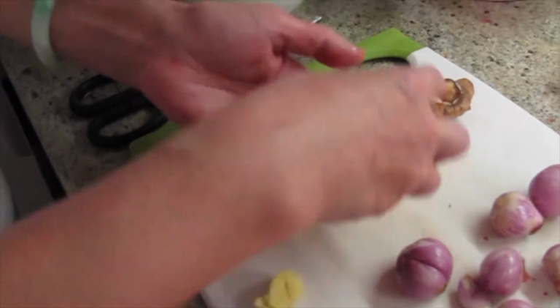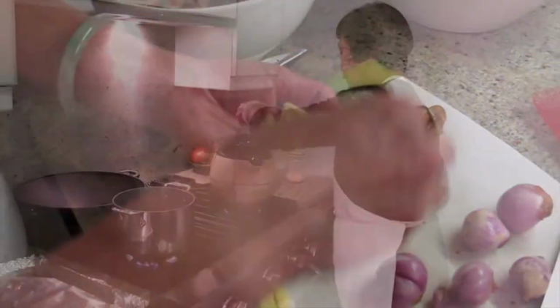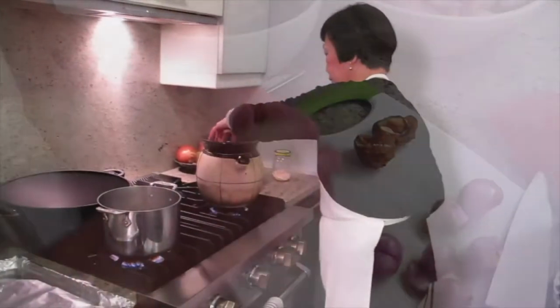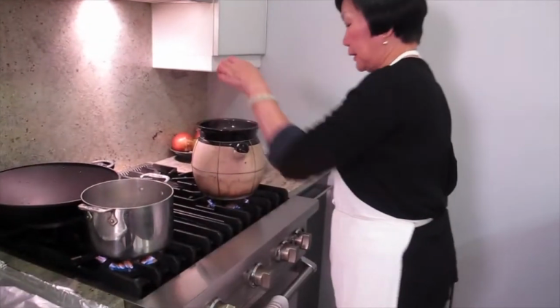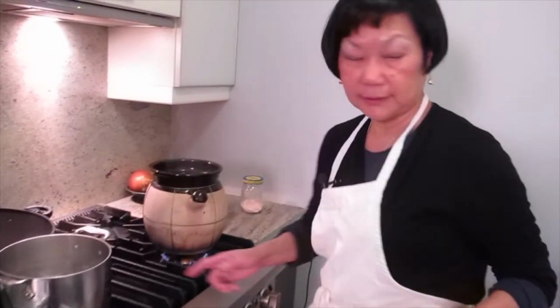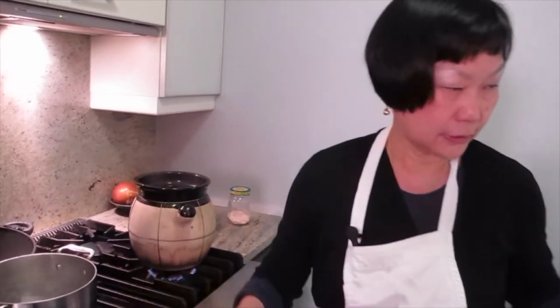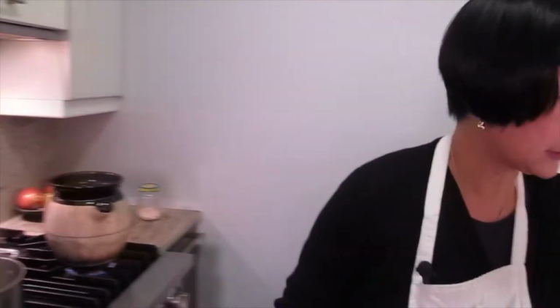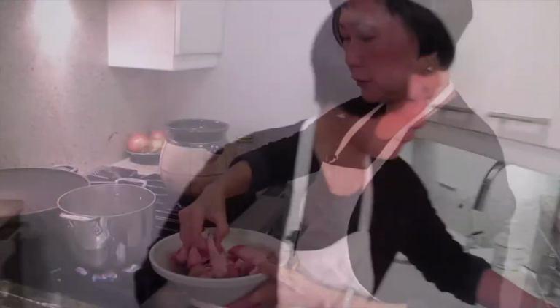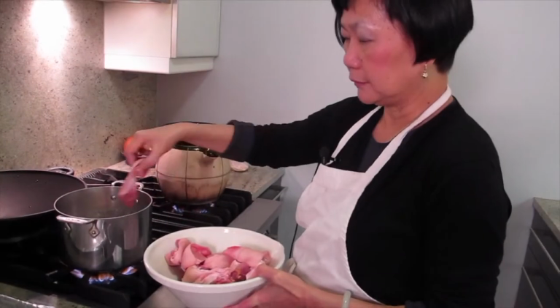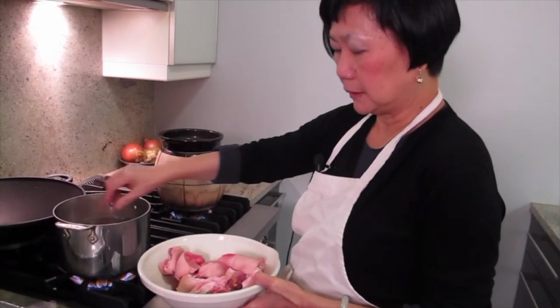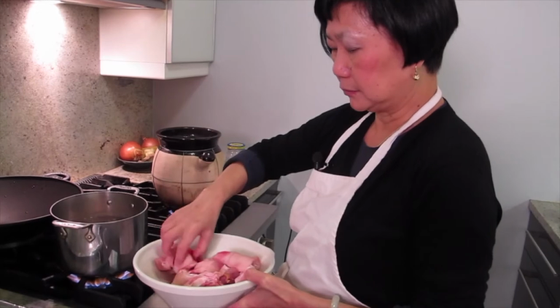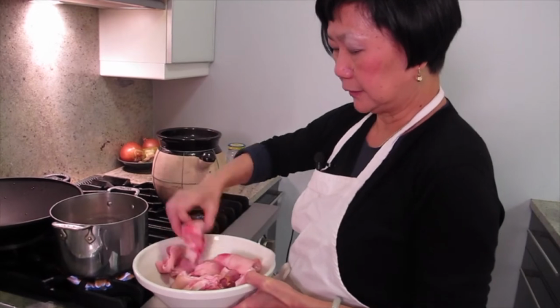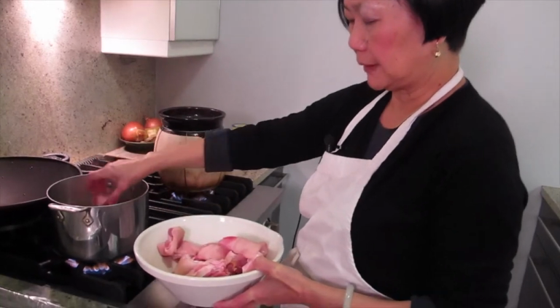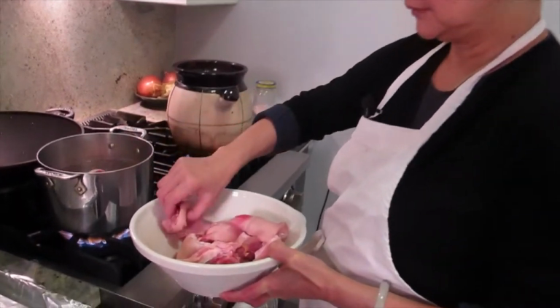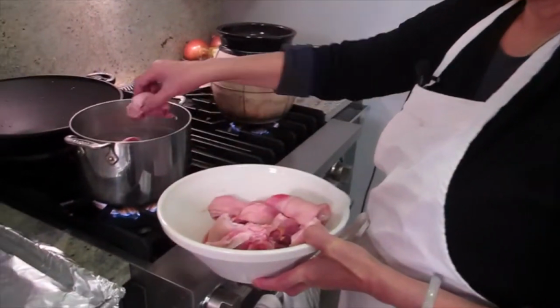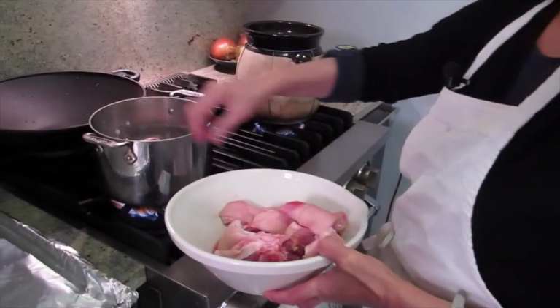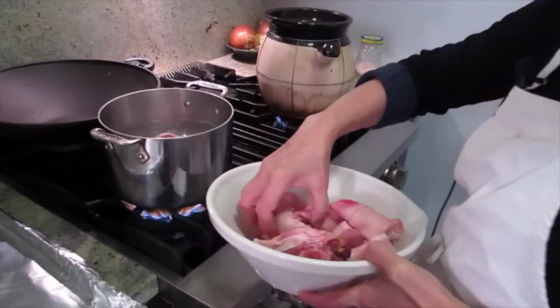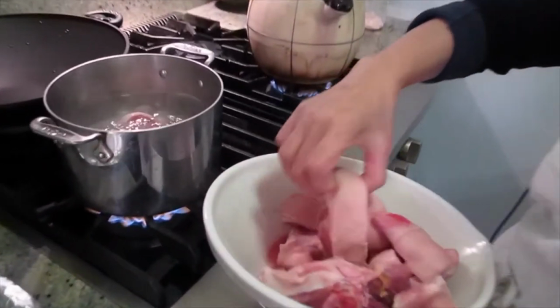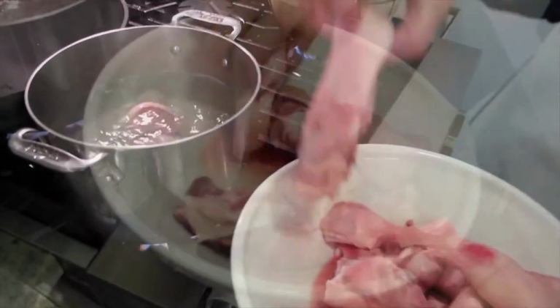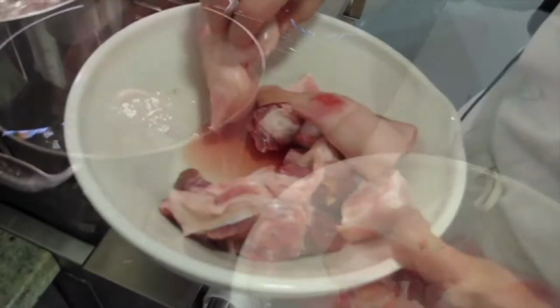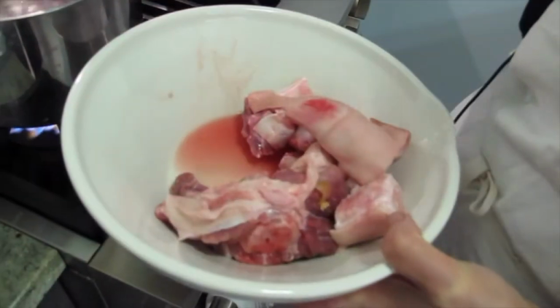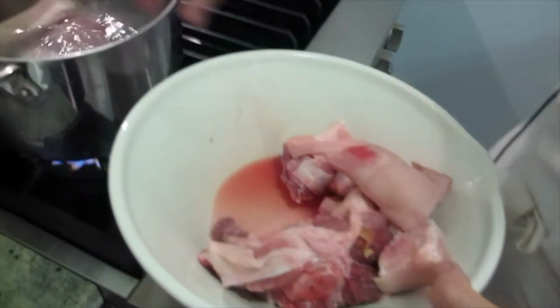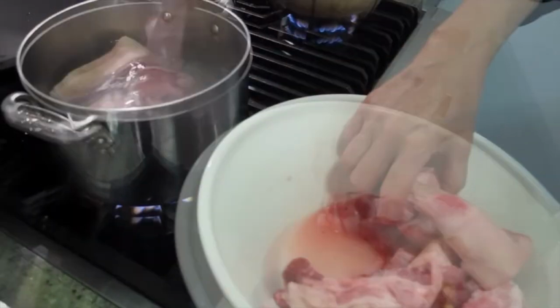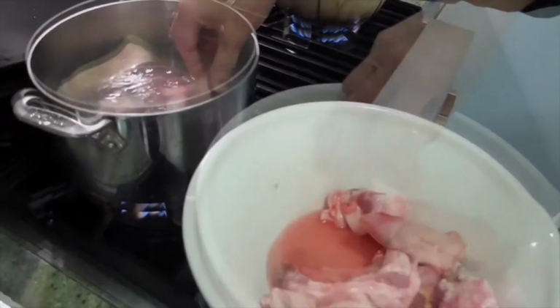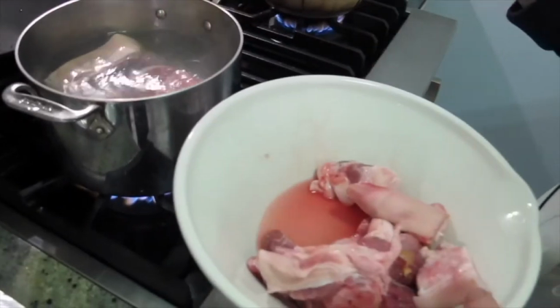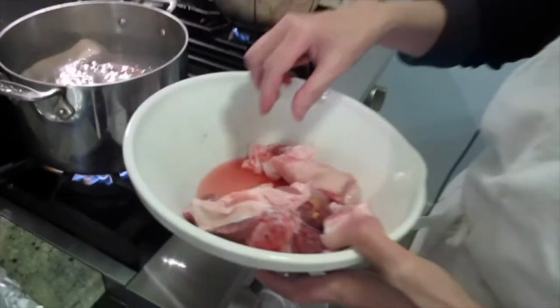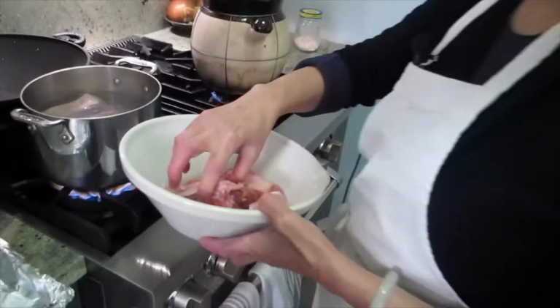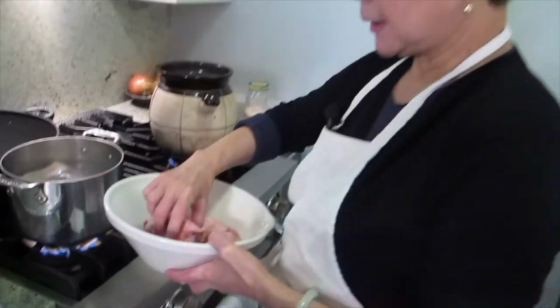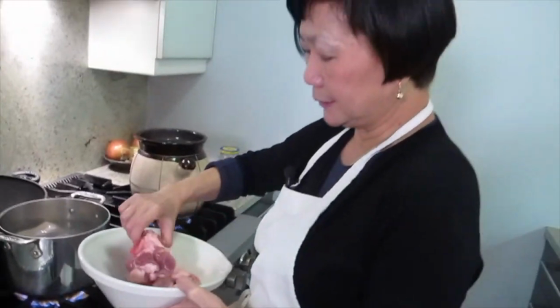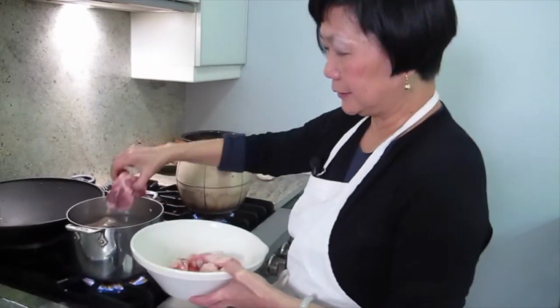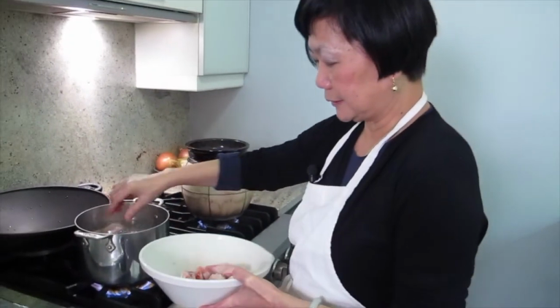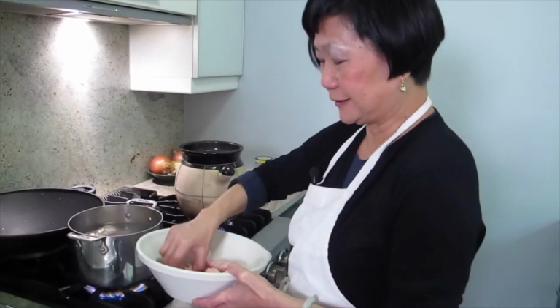I'm putting it in the soup pot. Whatever blood and gooey stuff starts to come out — just like that, I'm blanching all the meat before I put it in the soup. Some chefs will do it differently when it comes out of the soup, but I think this way is cleaner and easier.